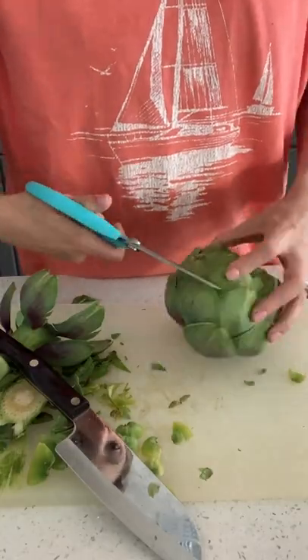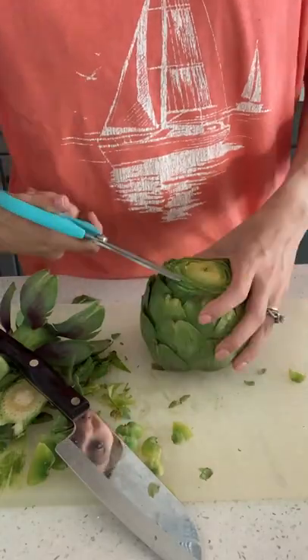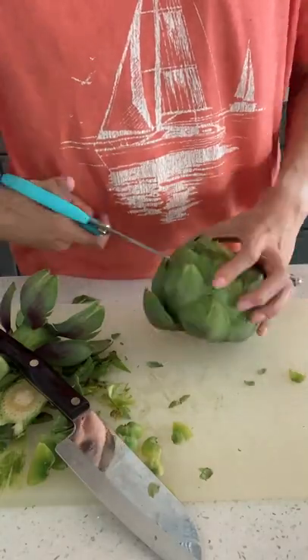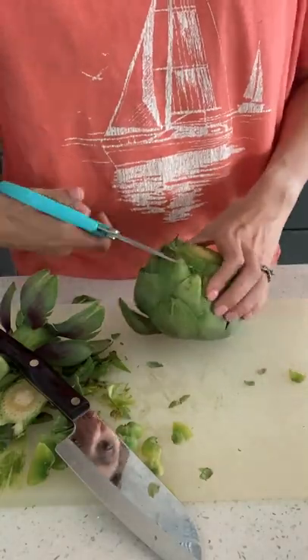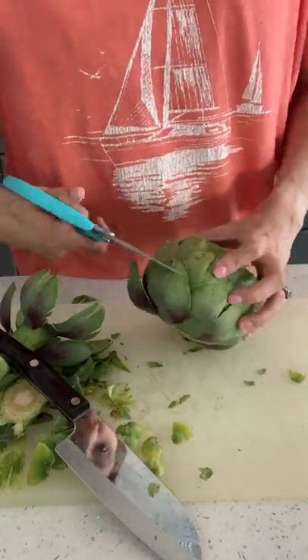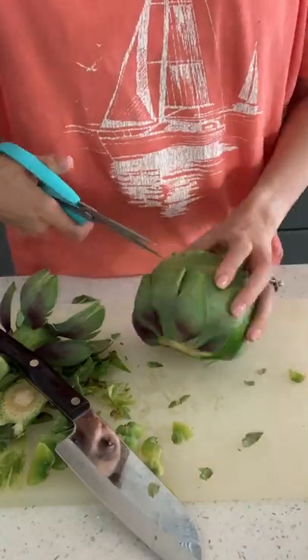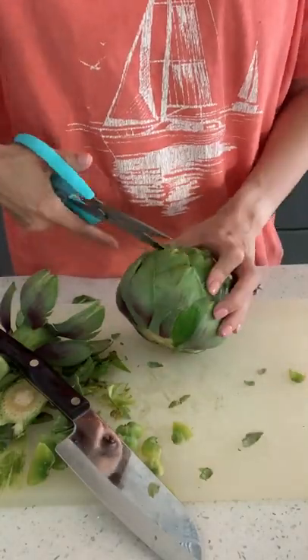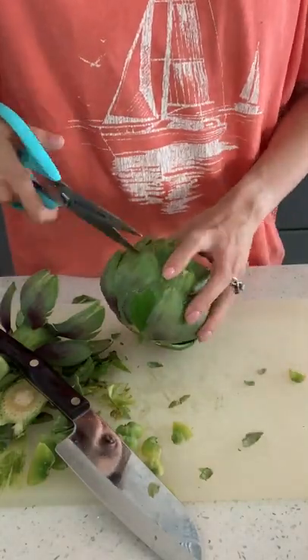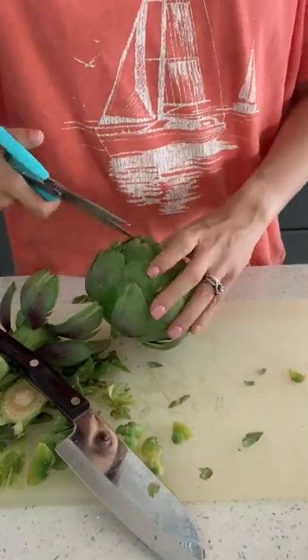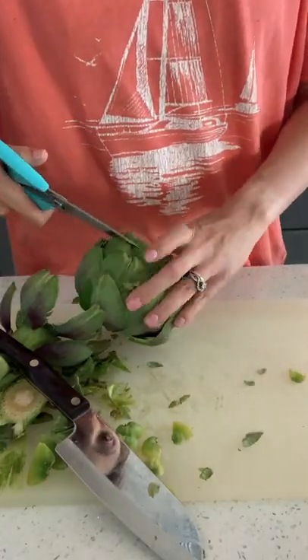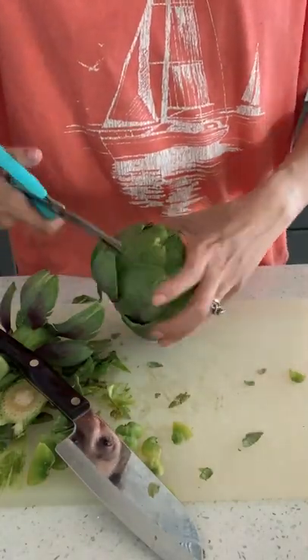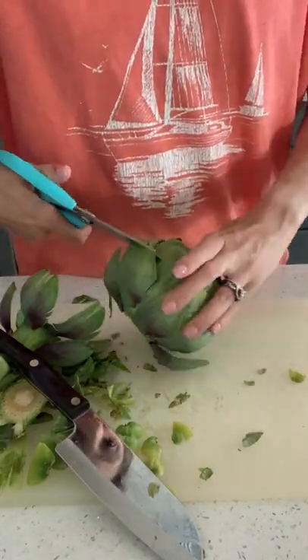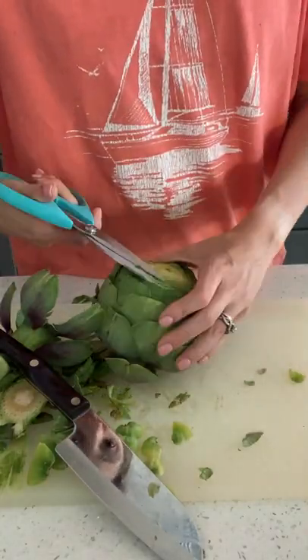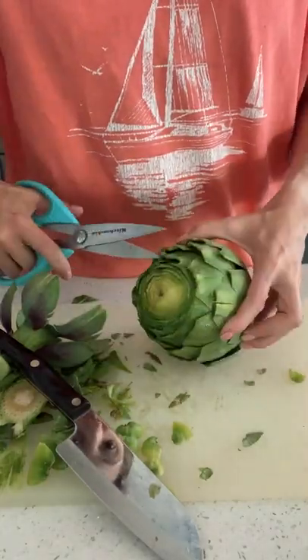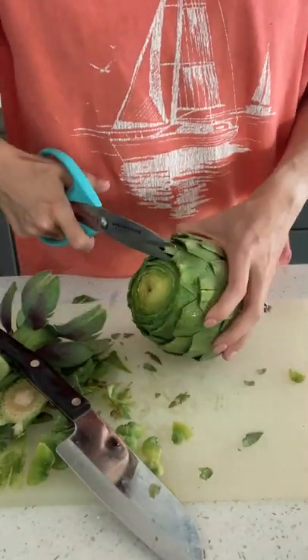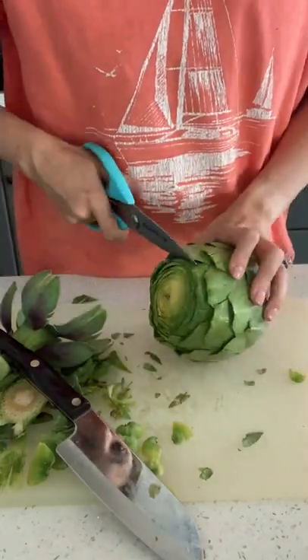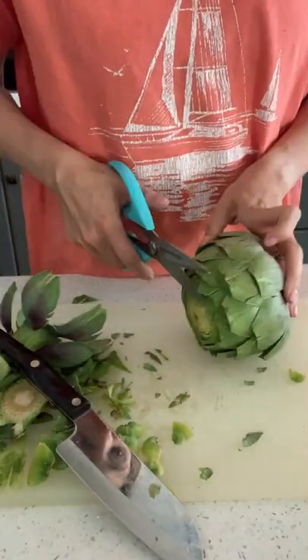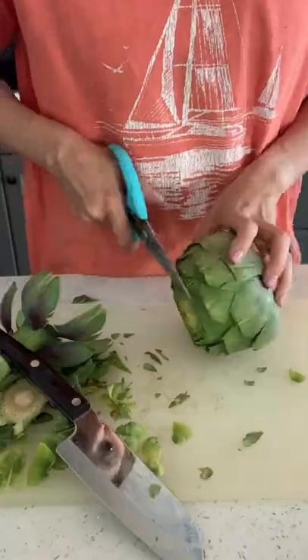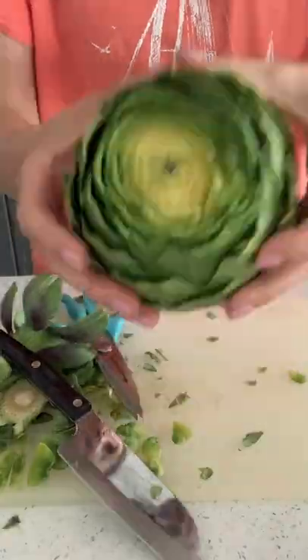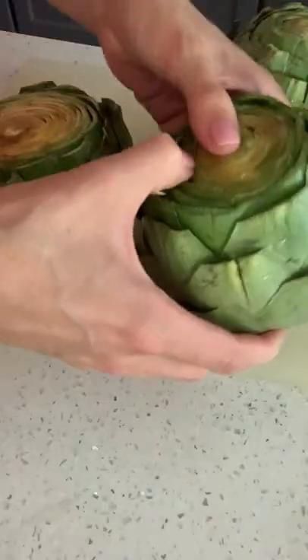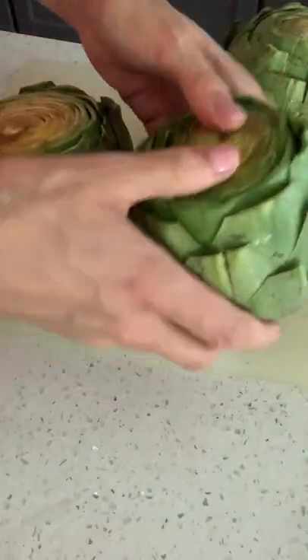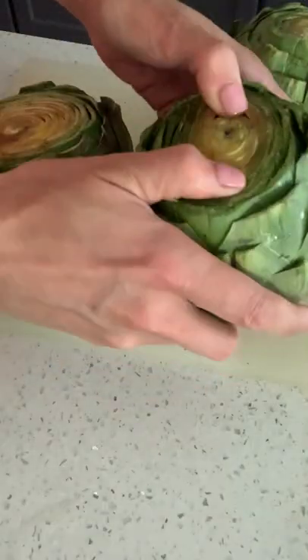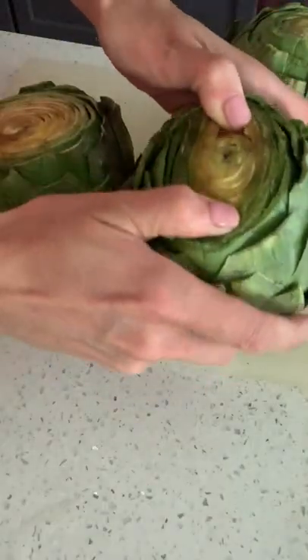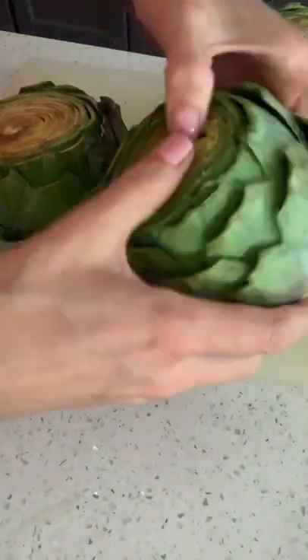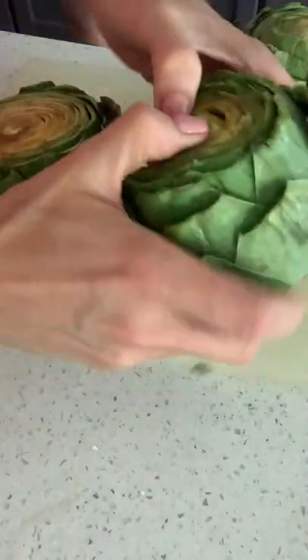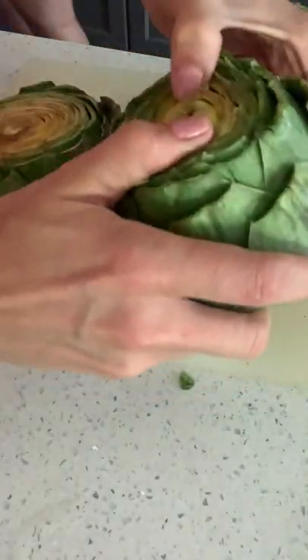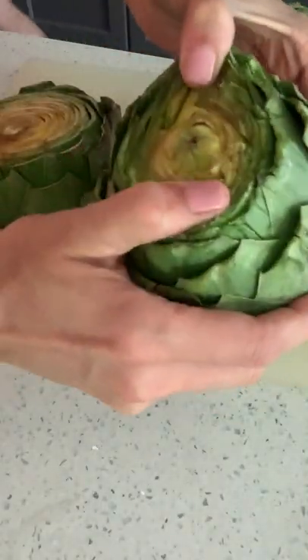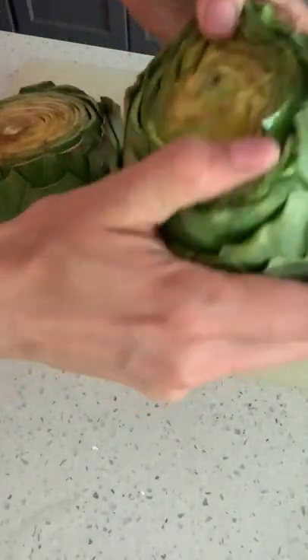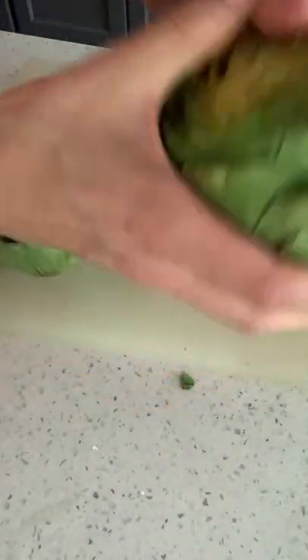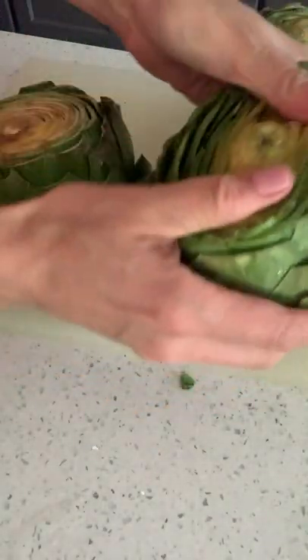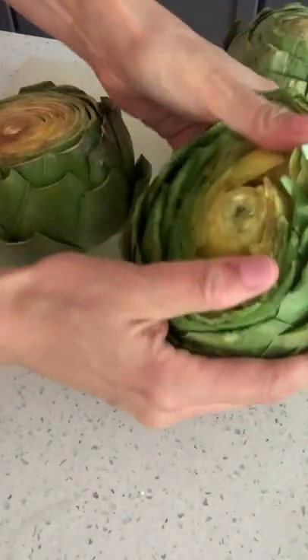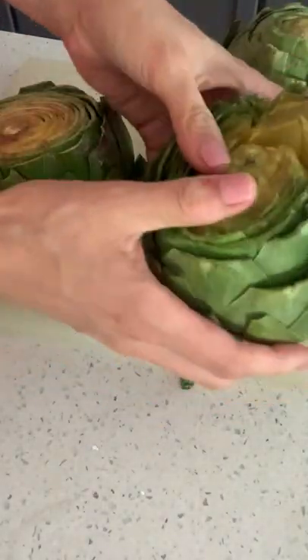Then you'll pick up some scissors and snip around any remaining pointy ends on those leaves. And then you can pull apart the artichoke so that you can wash it and so that it cooks evenly.